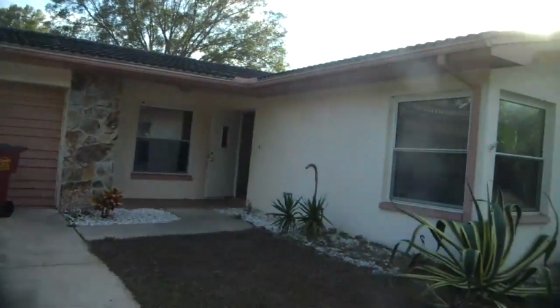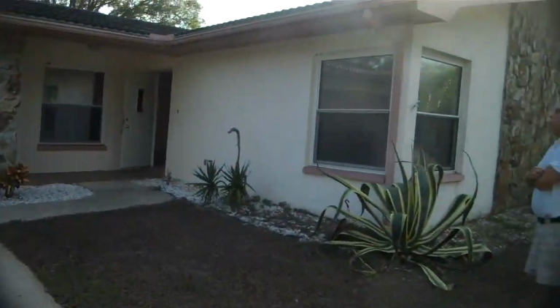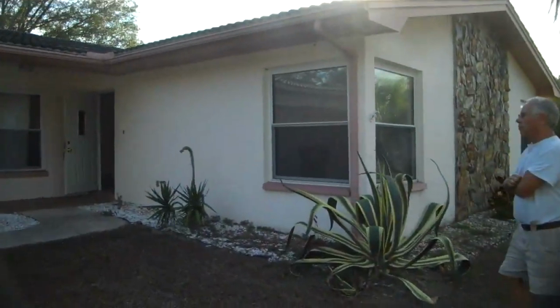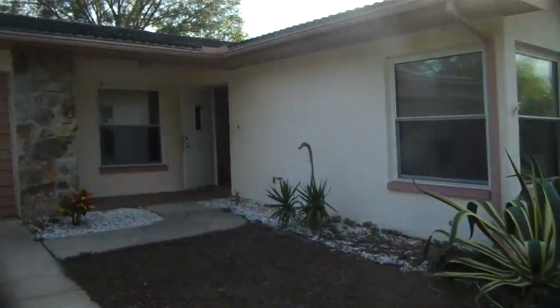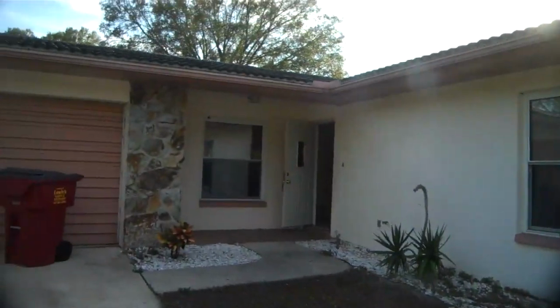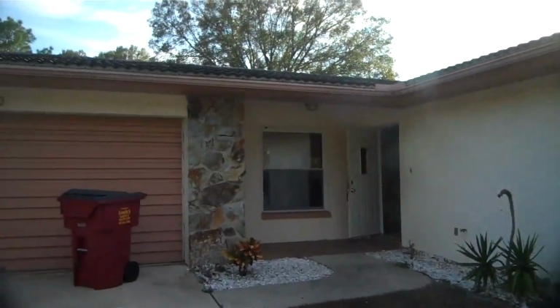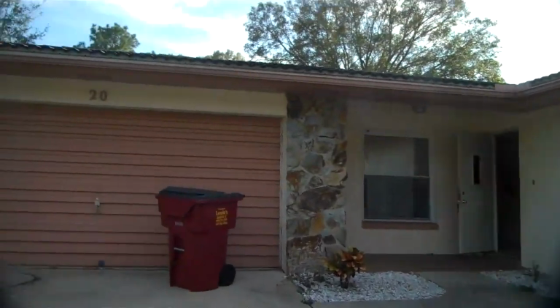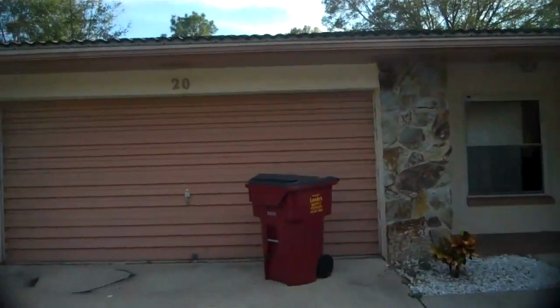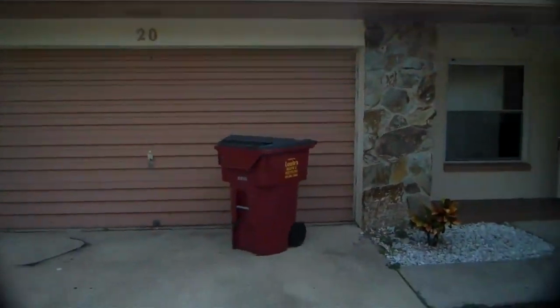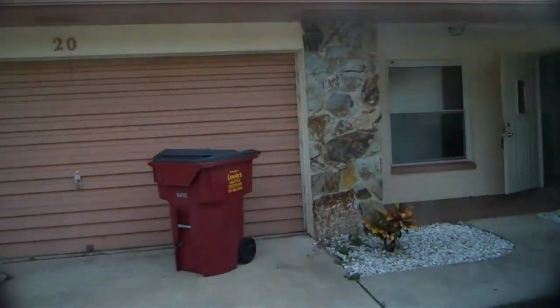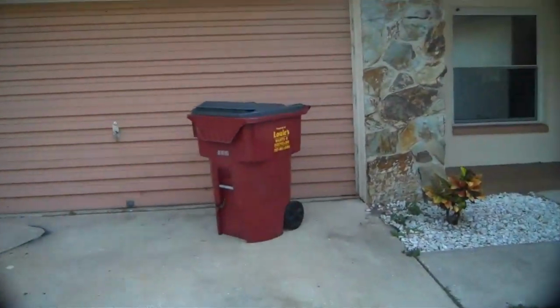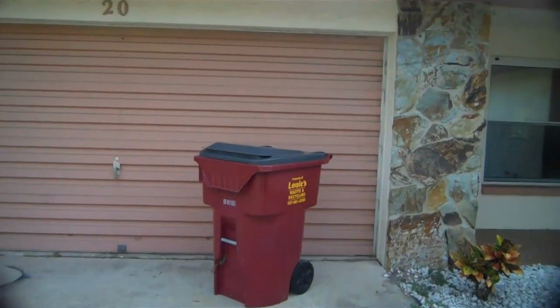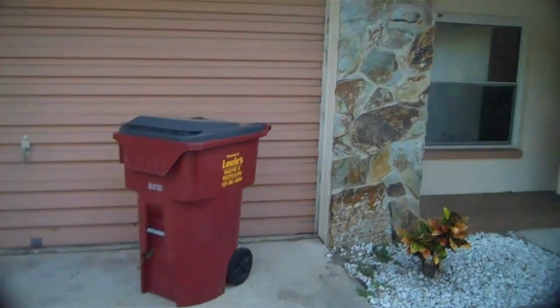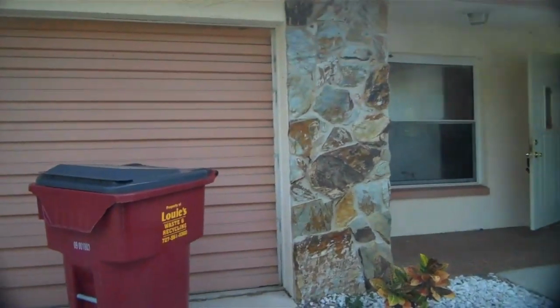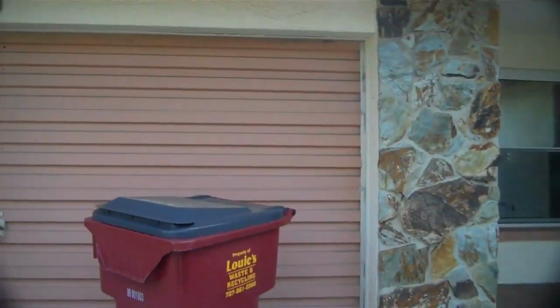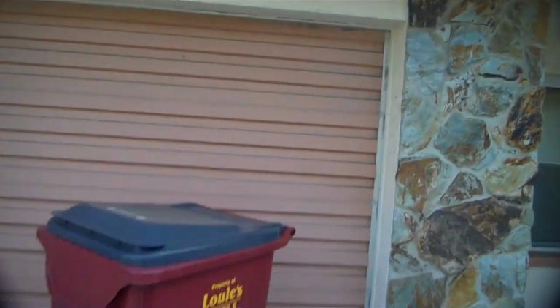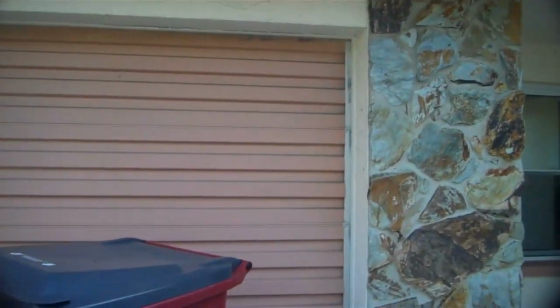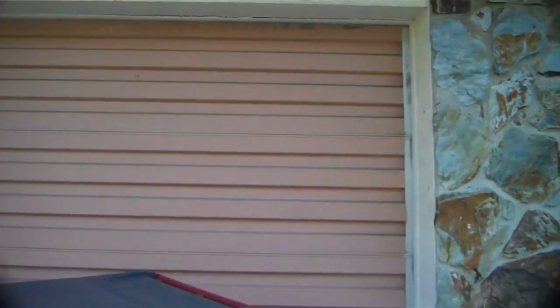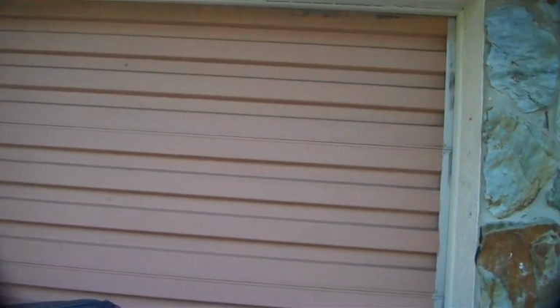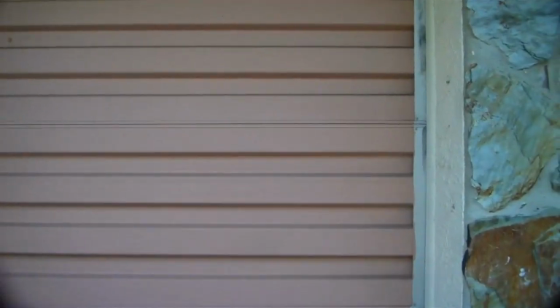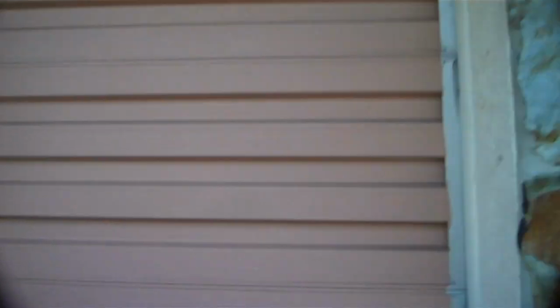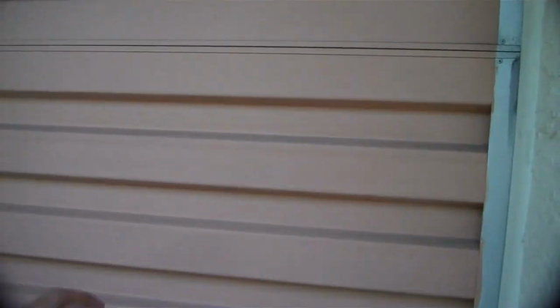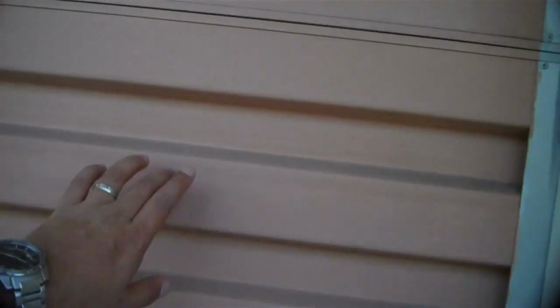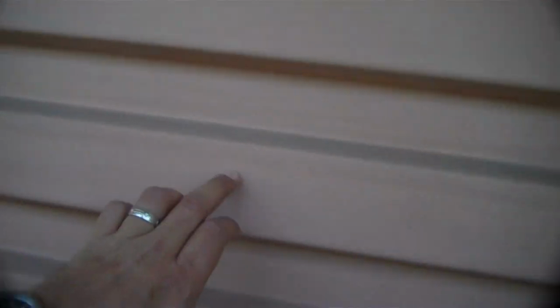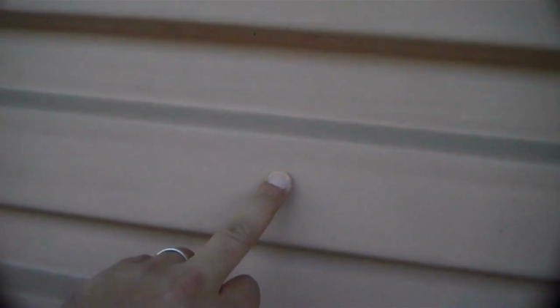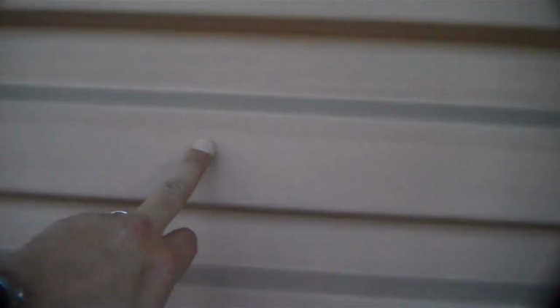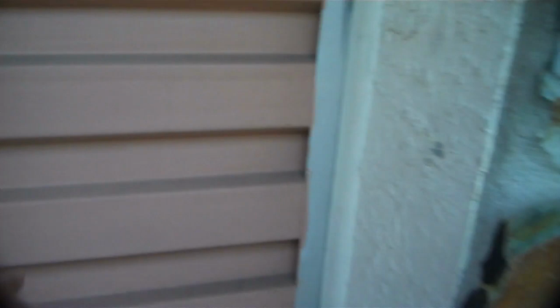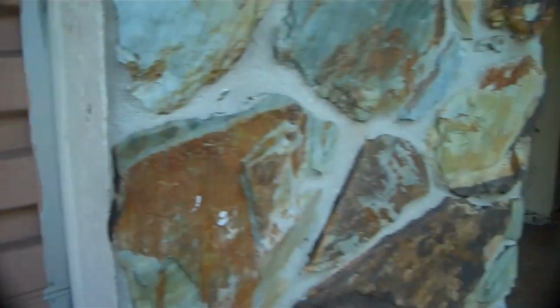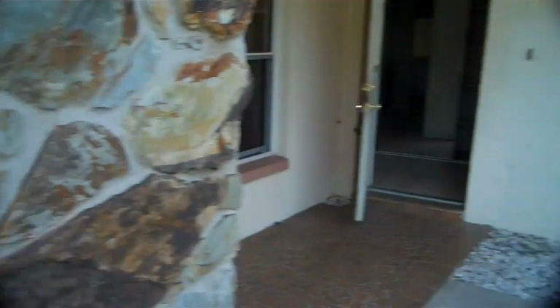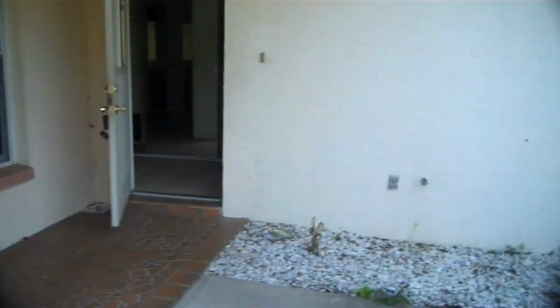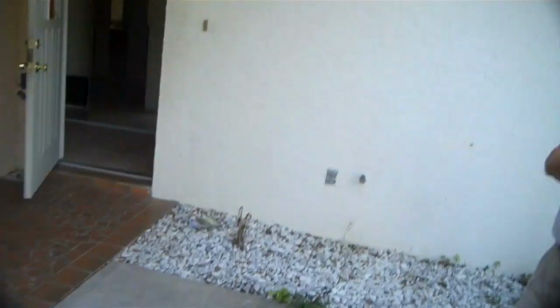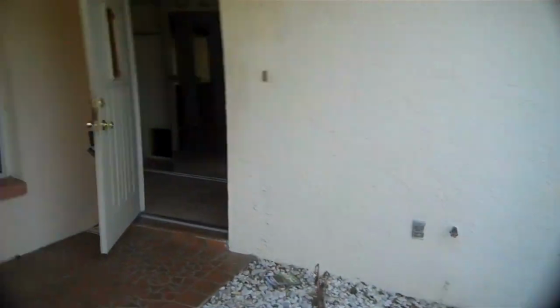The house structurally itself is pretty good. It's been vandalized. The garage door is like a fiberglass — it's really crappy.